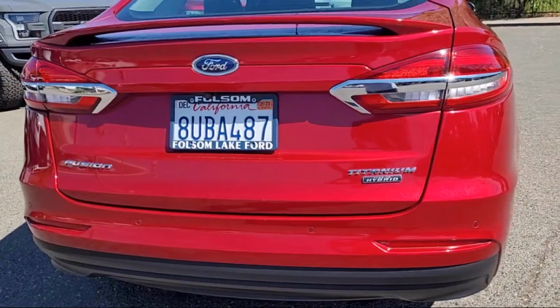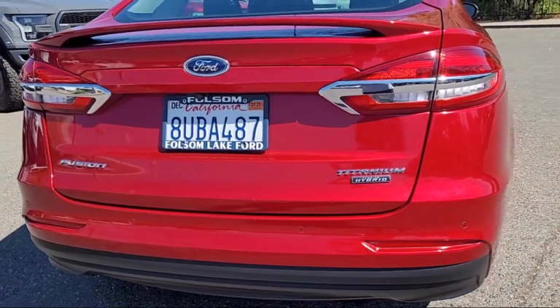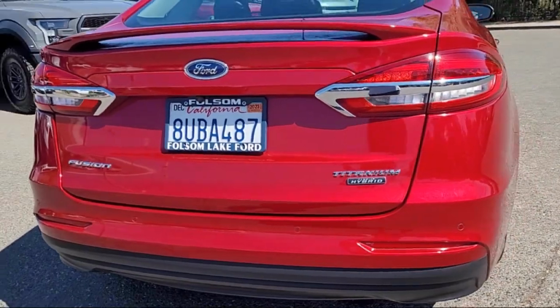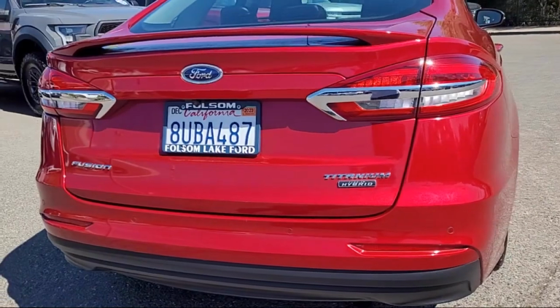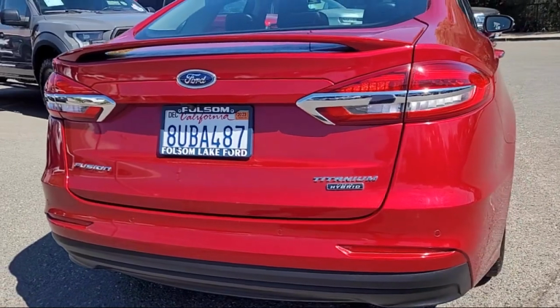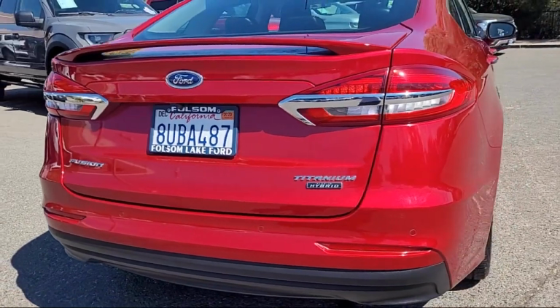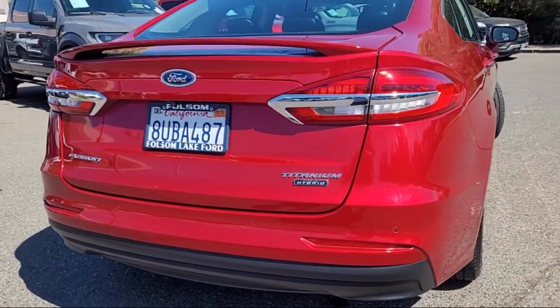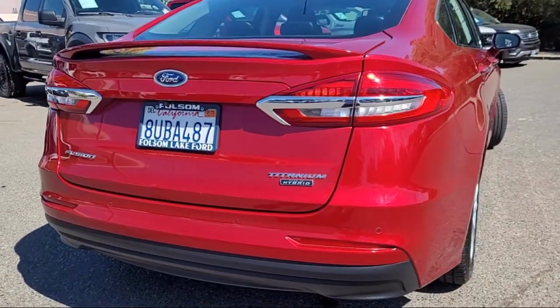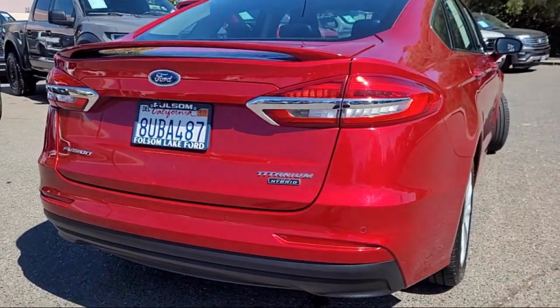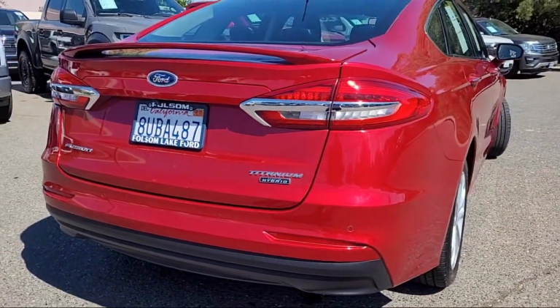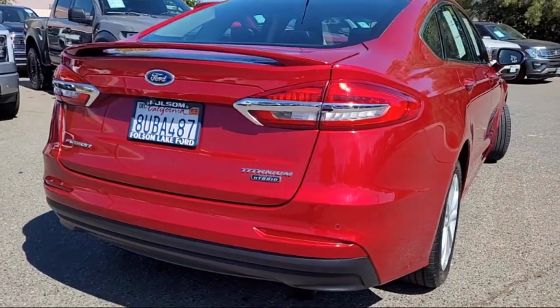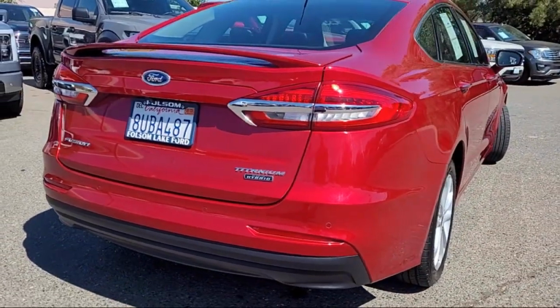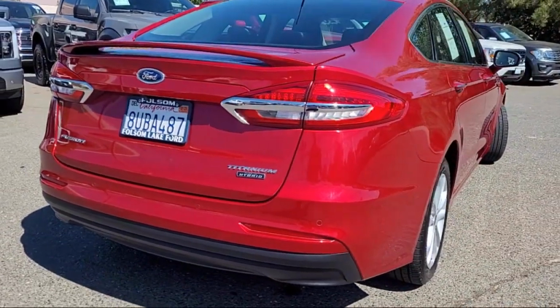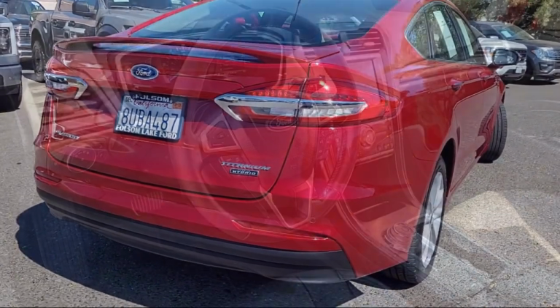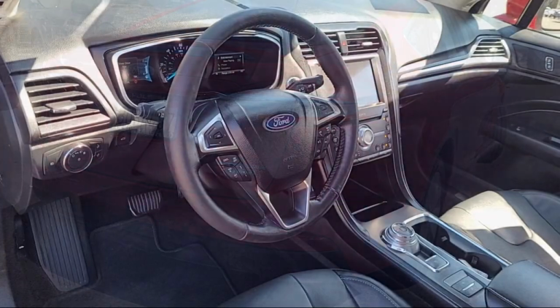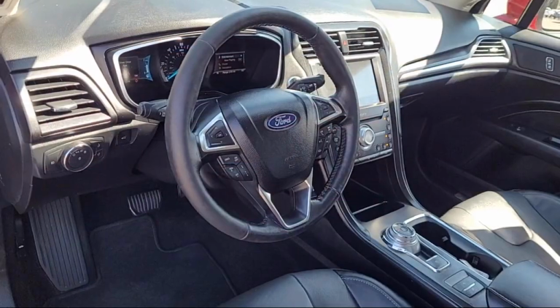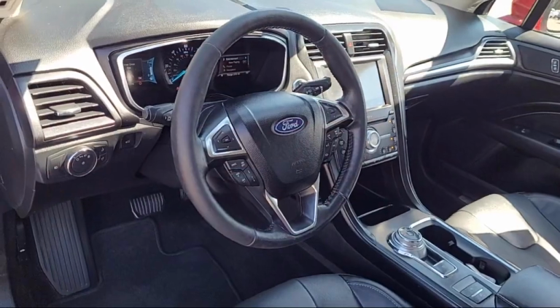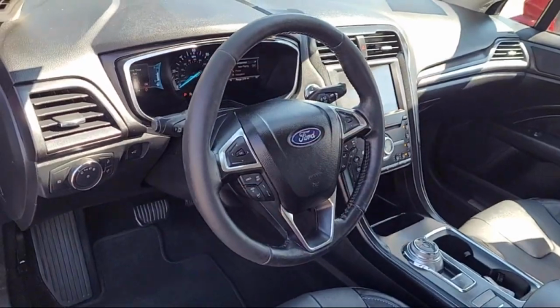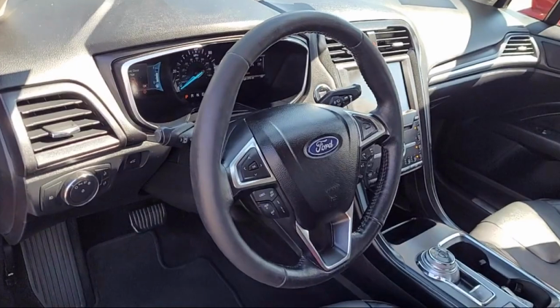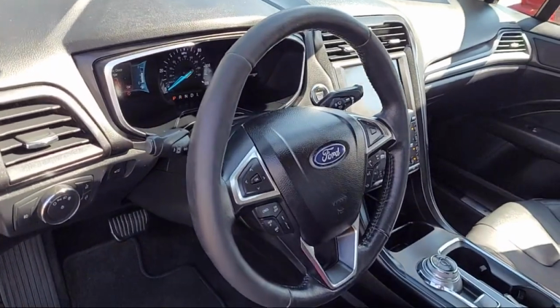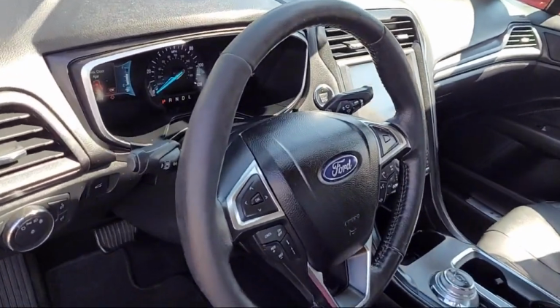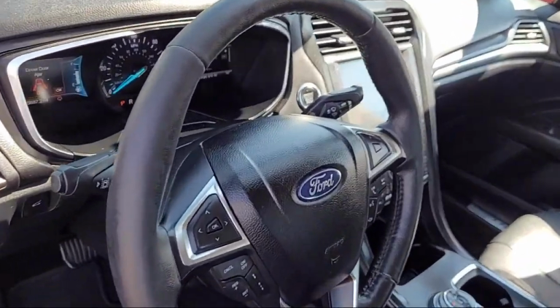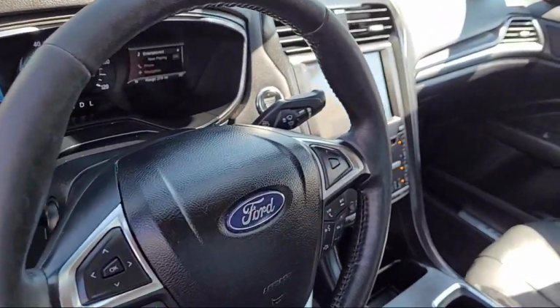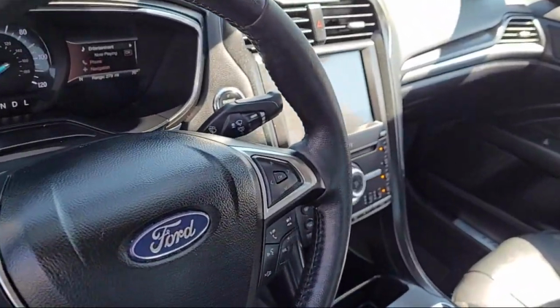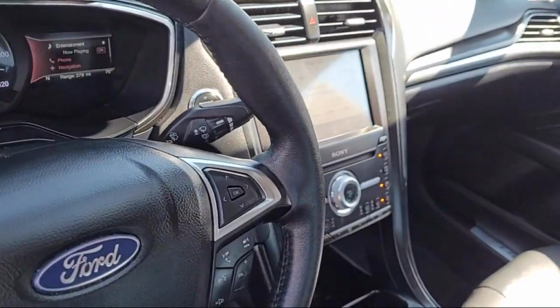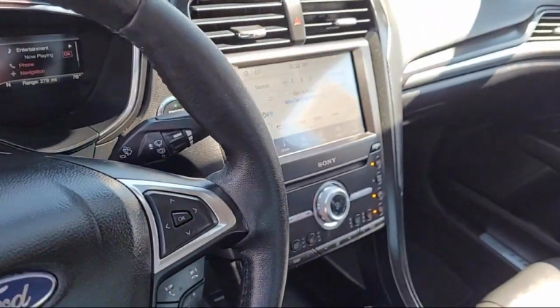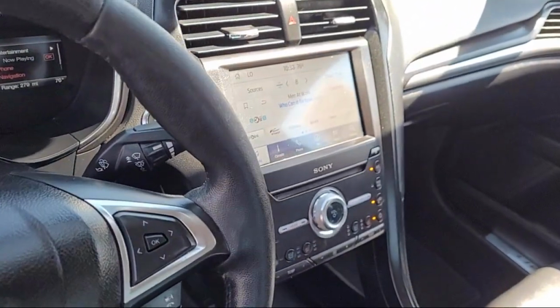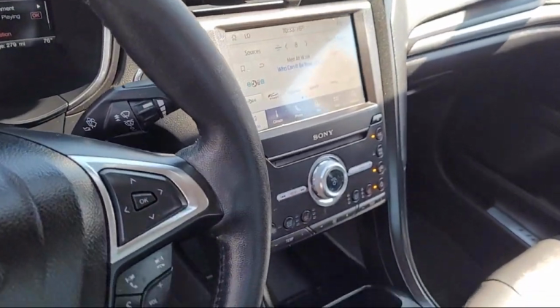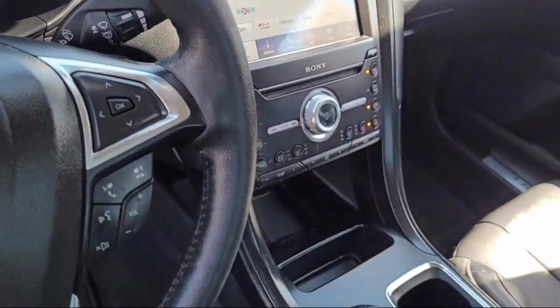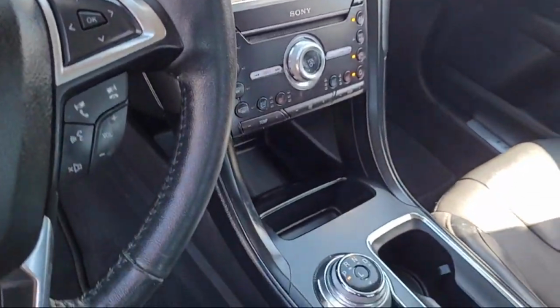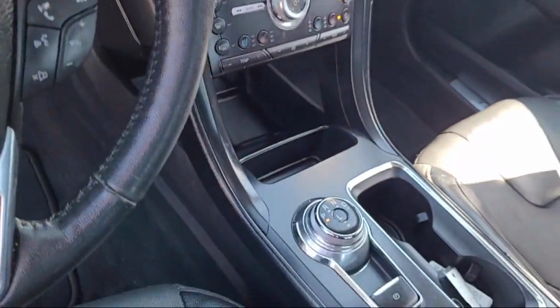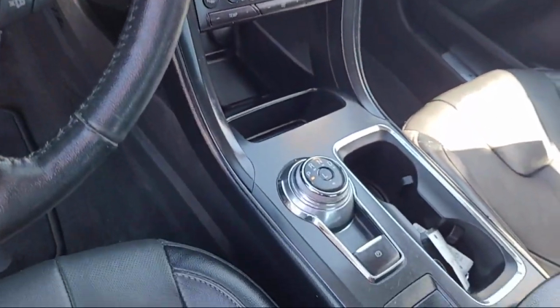It also features ventilated front seats, heated front seats, leather-trimmed heated and cooled bucket seats, alloy wheels, and has less than 65,000 miles on the odometer.